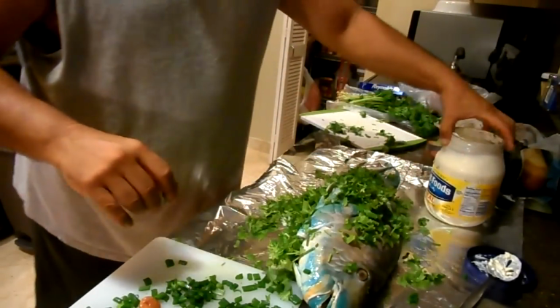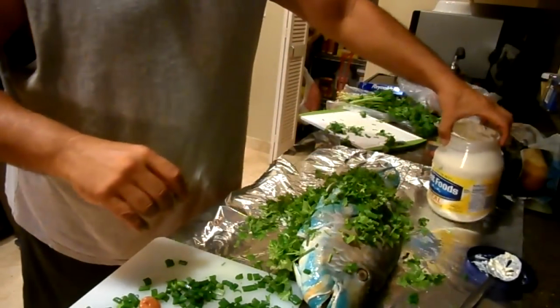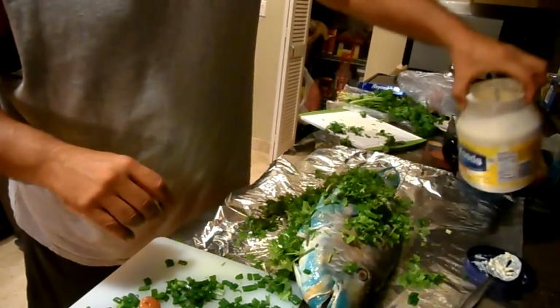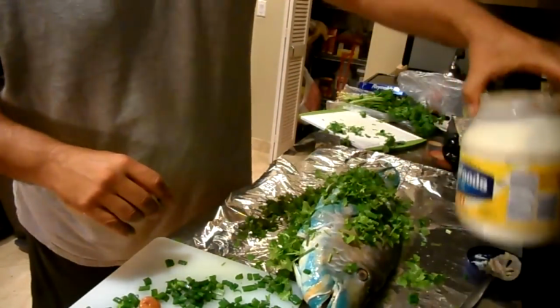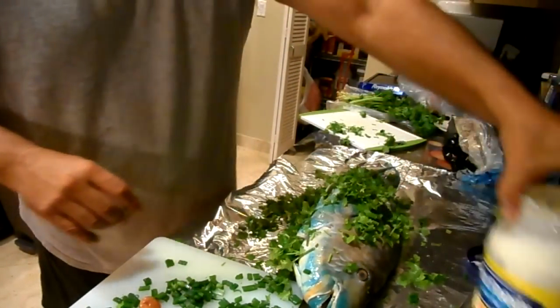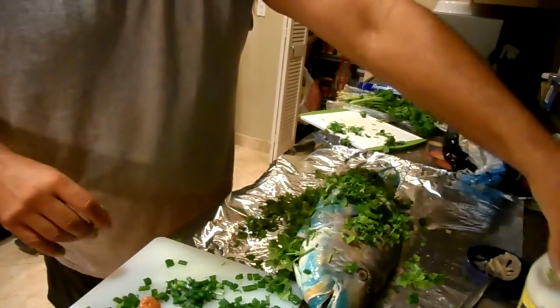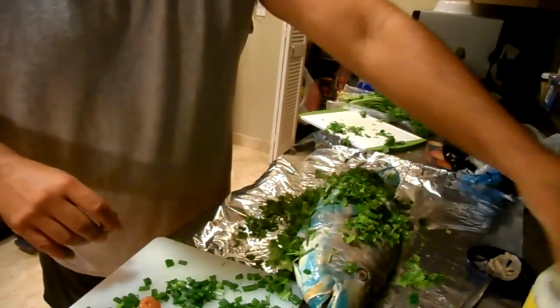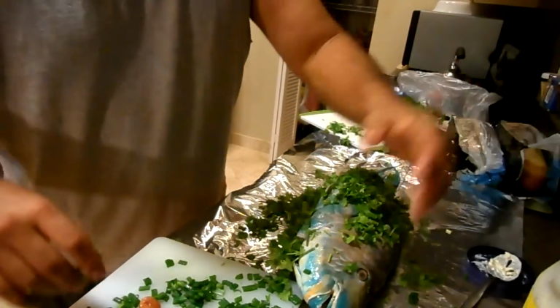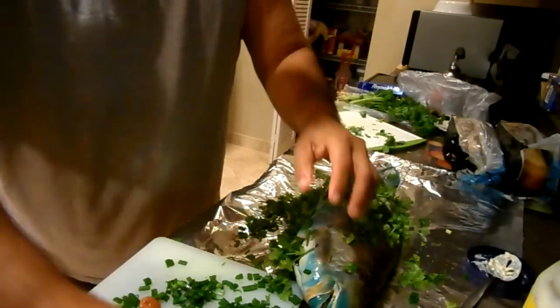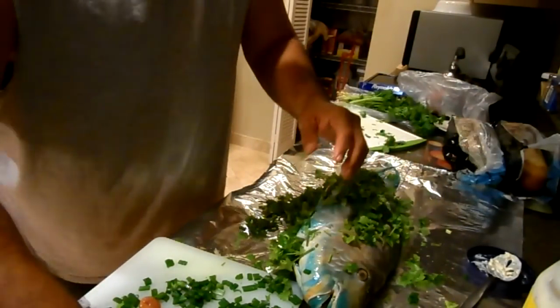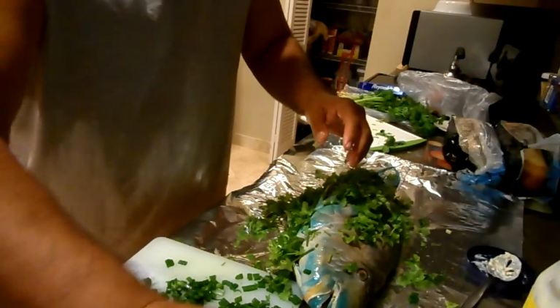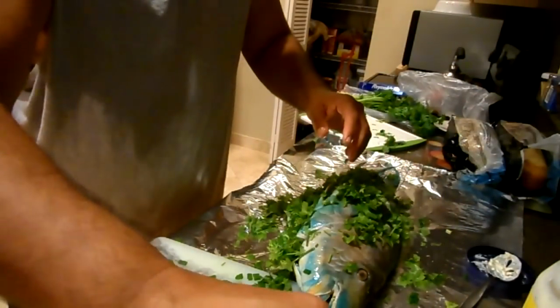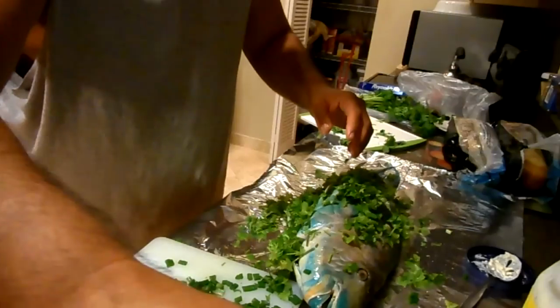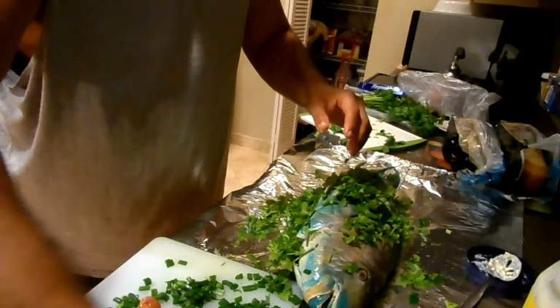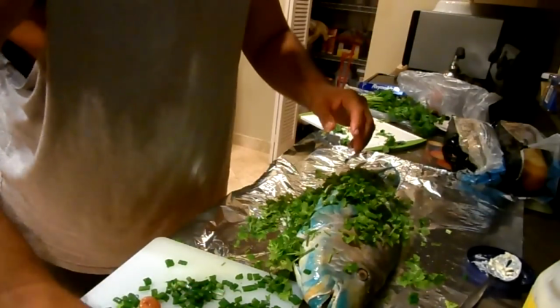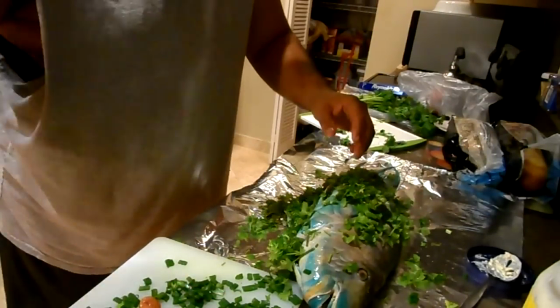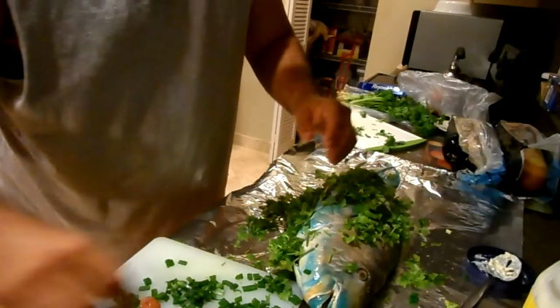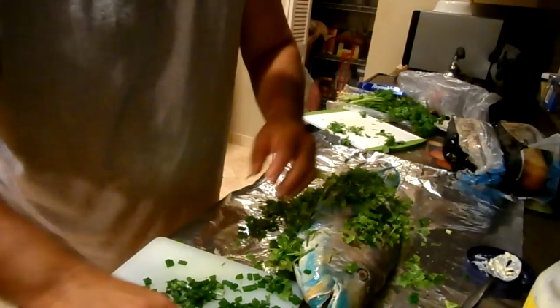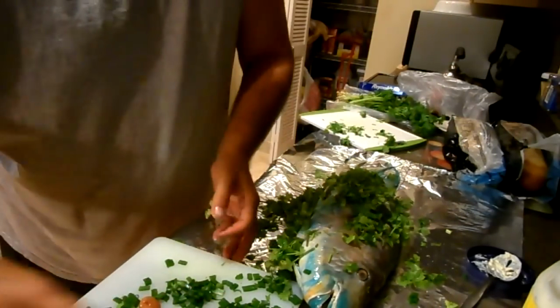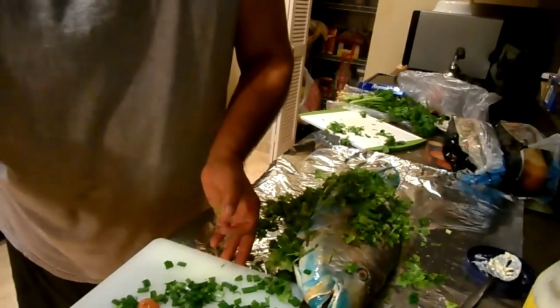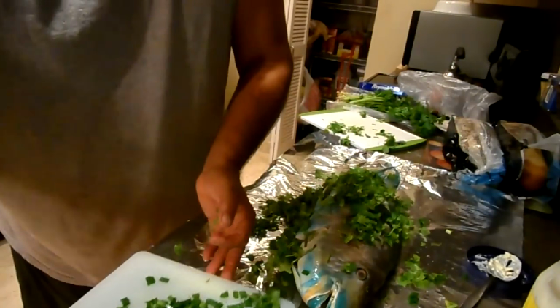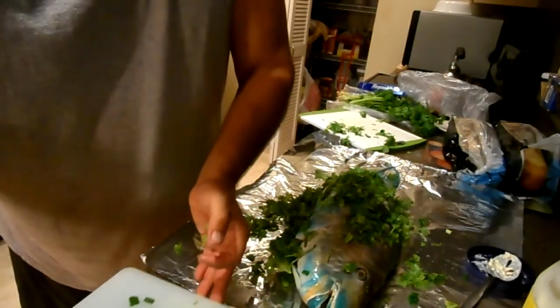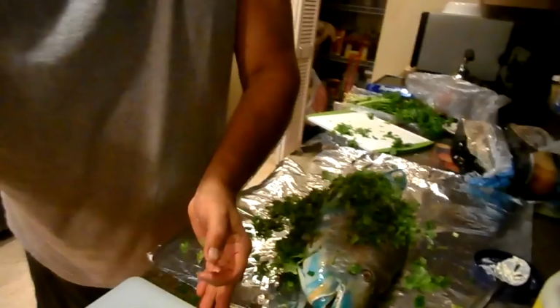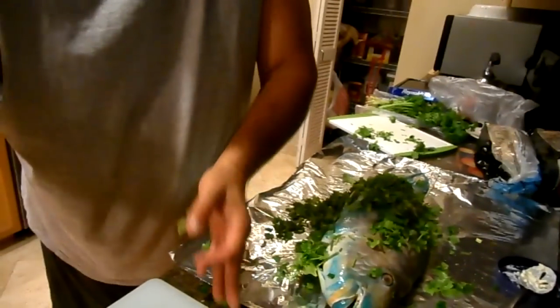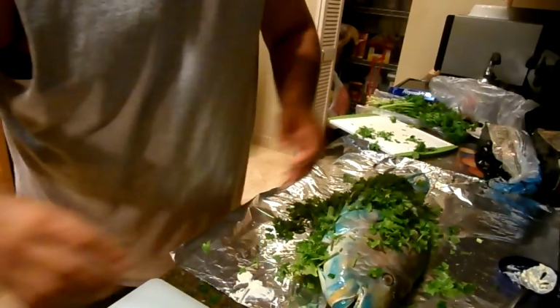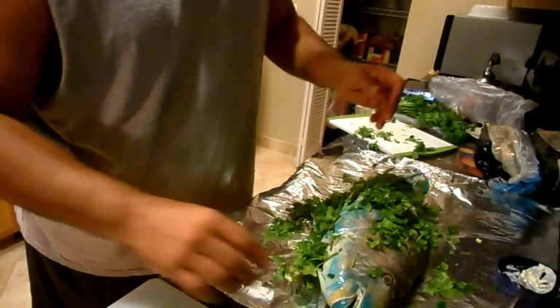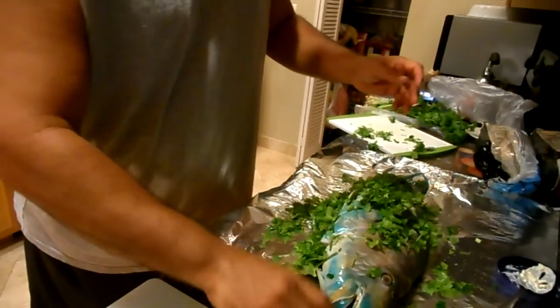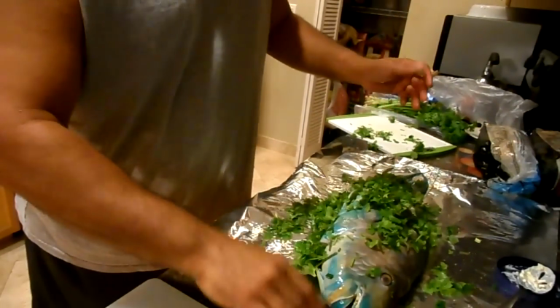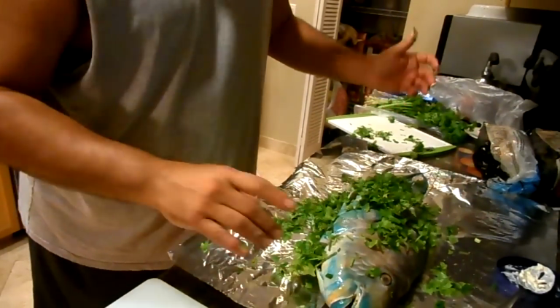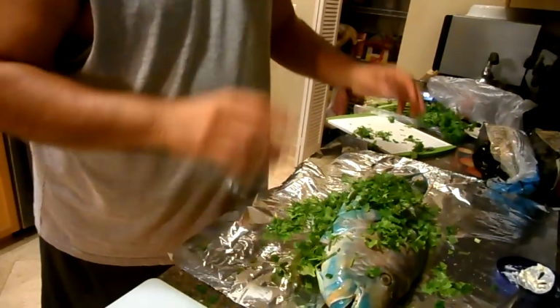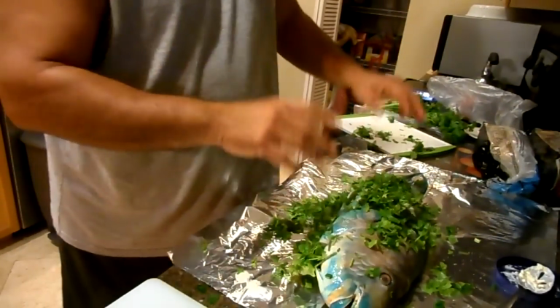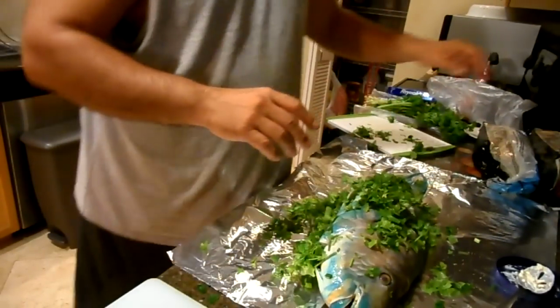Simply put on the grill for about 45 minutes at the most — any more than that and I'm going to dry out the fish.